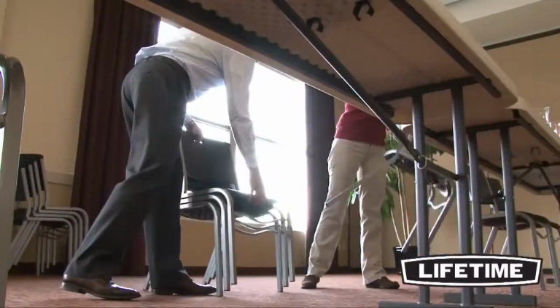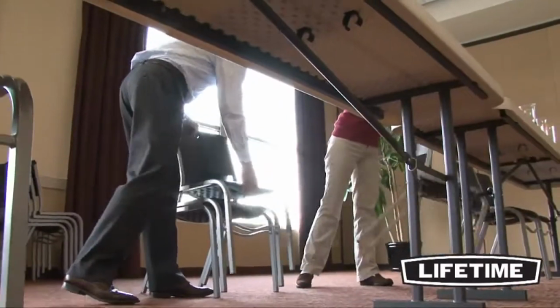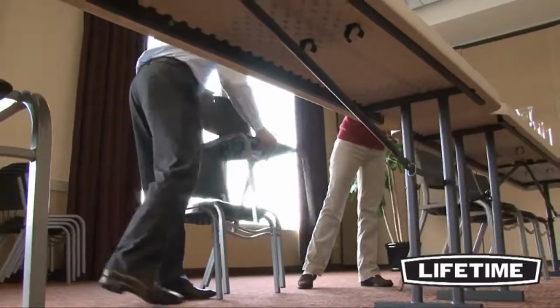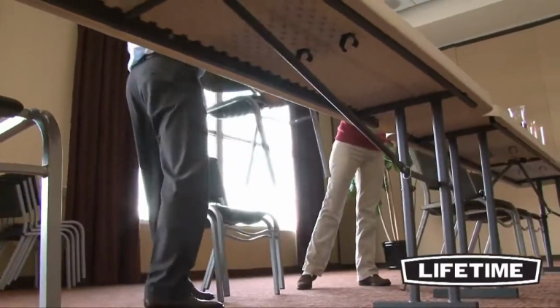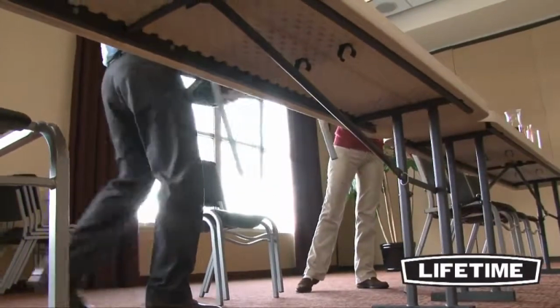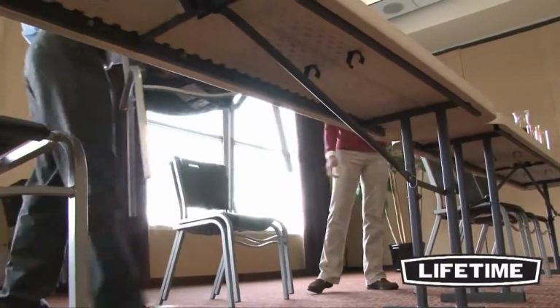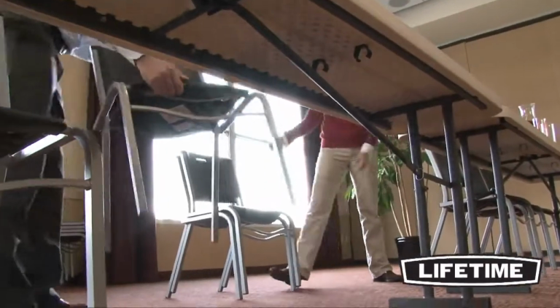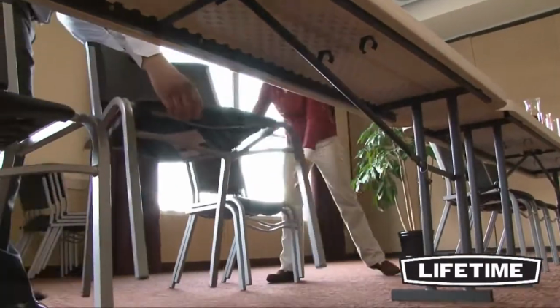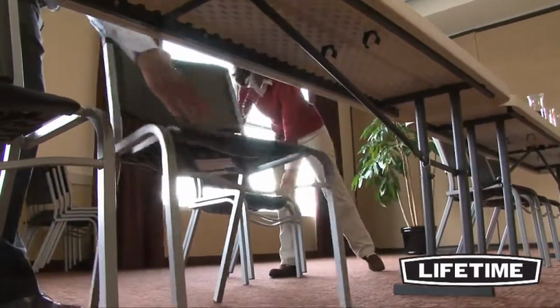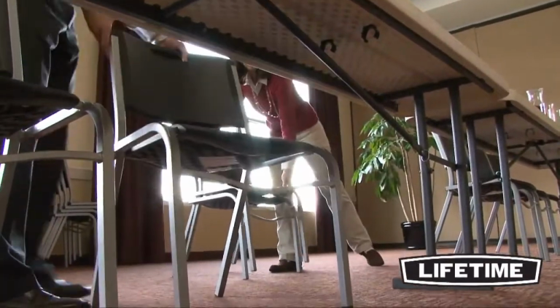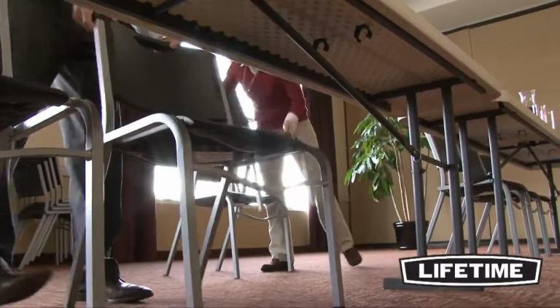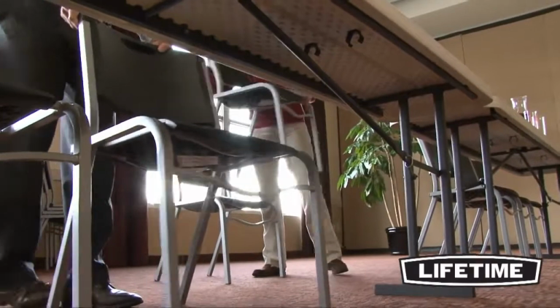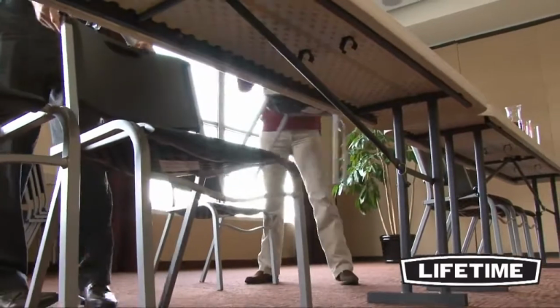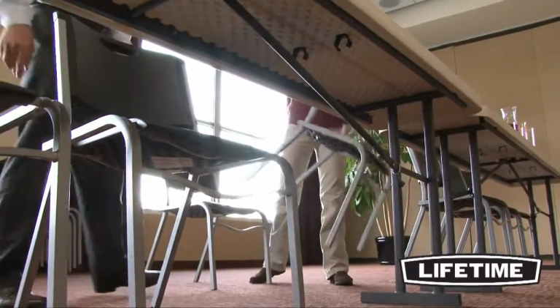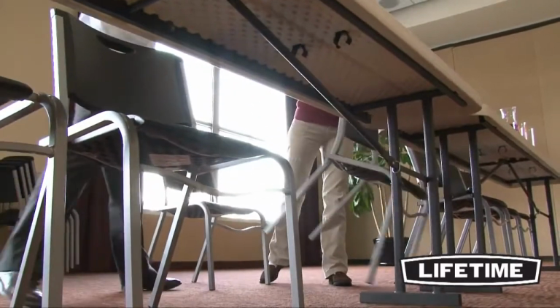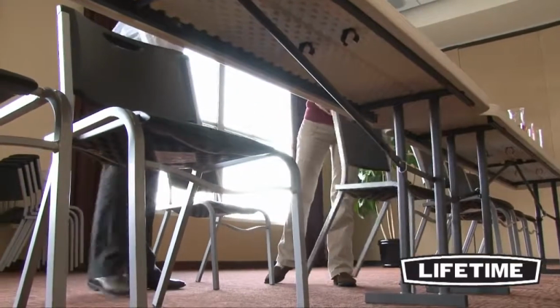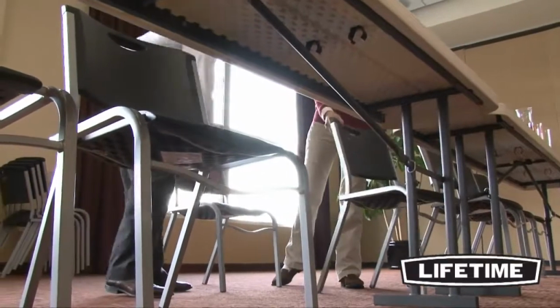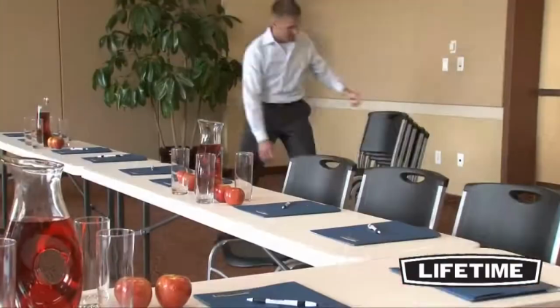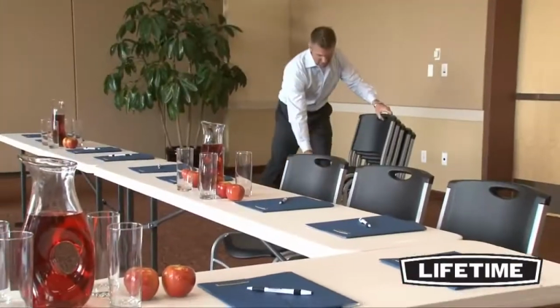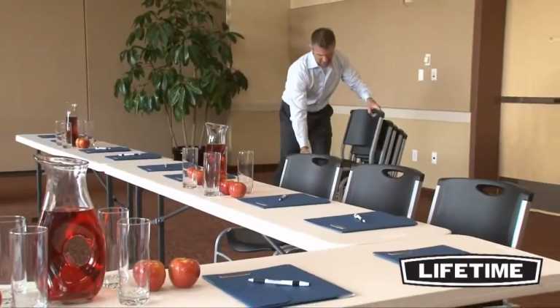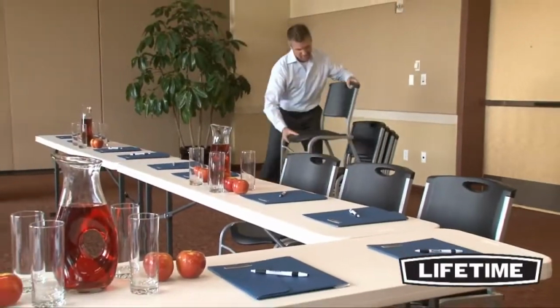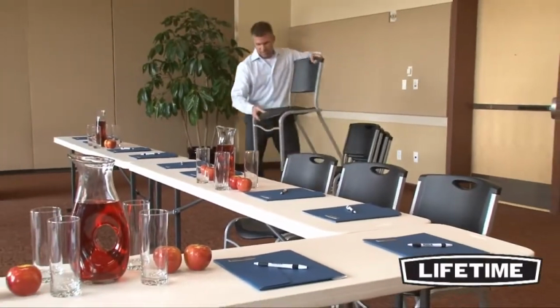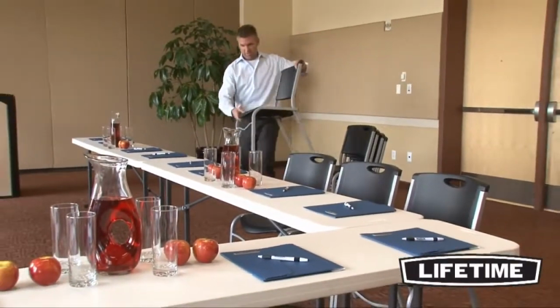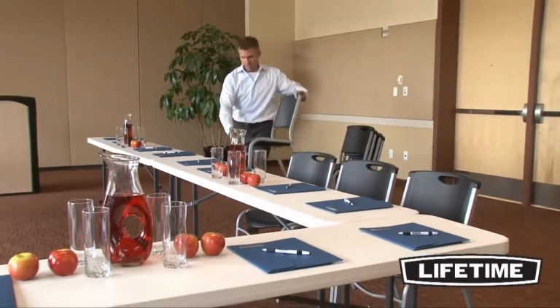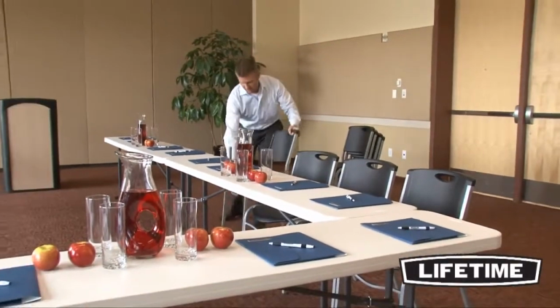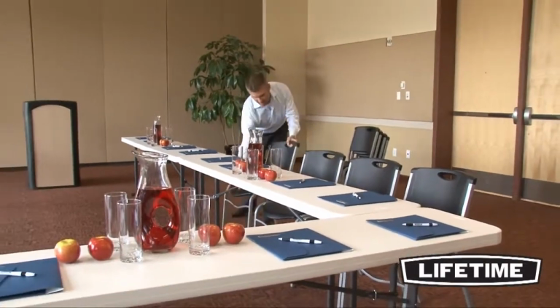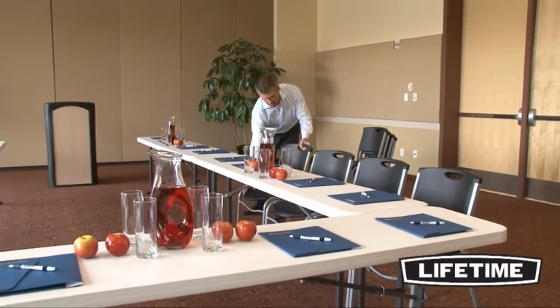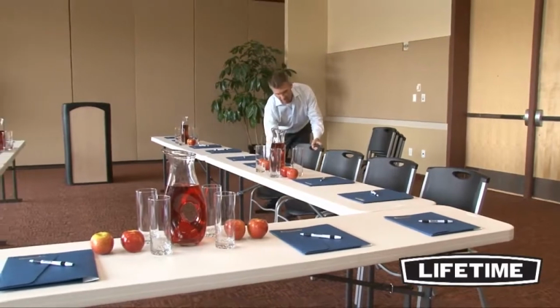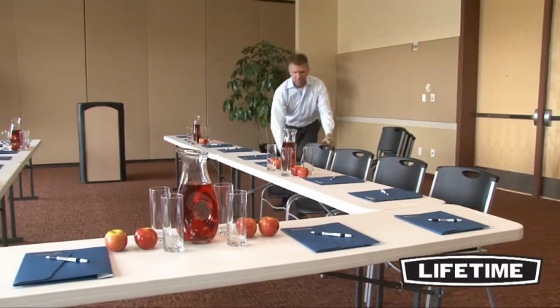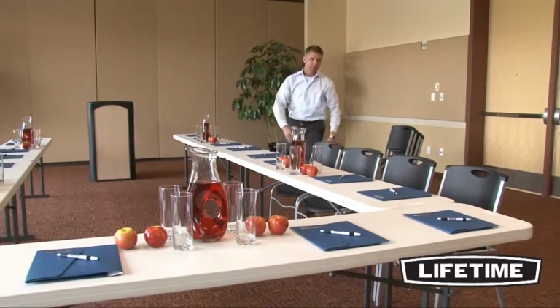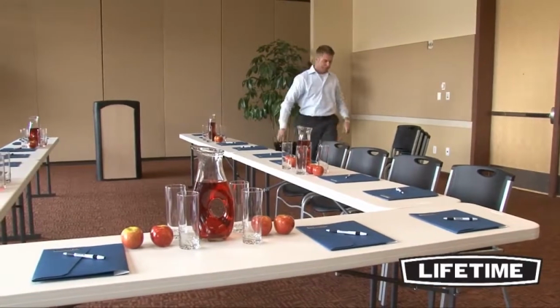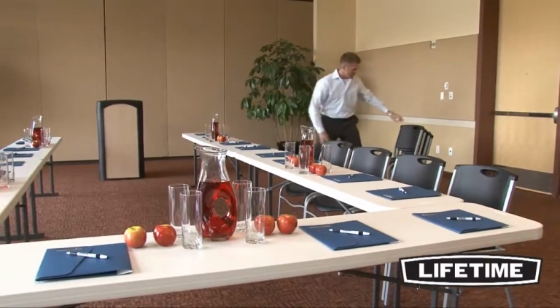Lifetime chairs have an all-weather, rust-resistant, powder-coated steel frame, making them perfect for both indoor and outdoor use. So no matter where your event takes place, you can count on the durable, comfortable chairs from Lifetime Products.